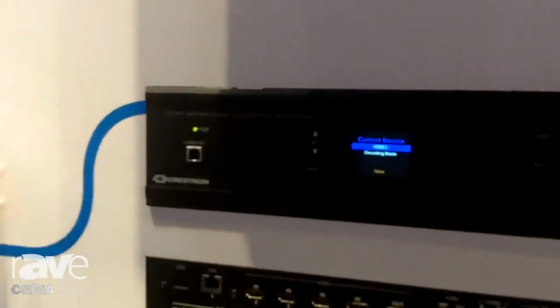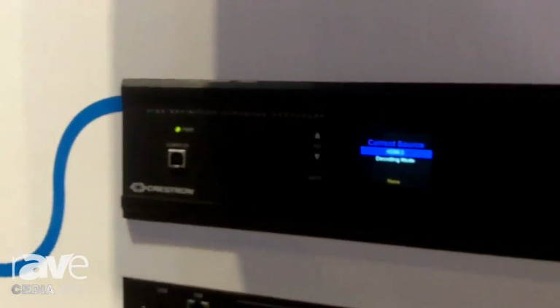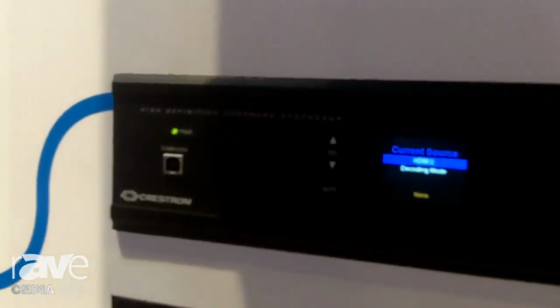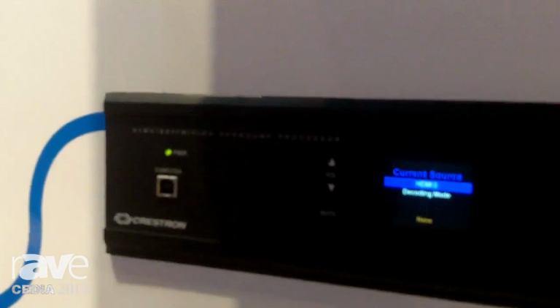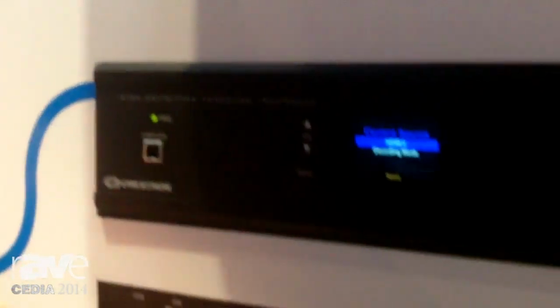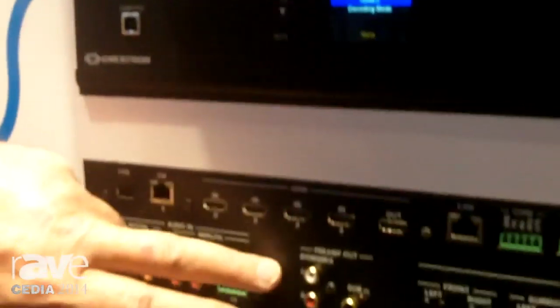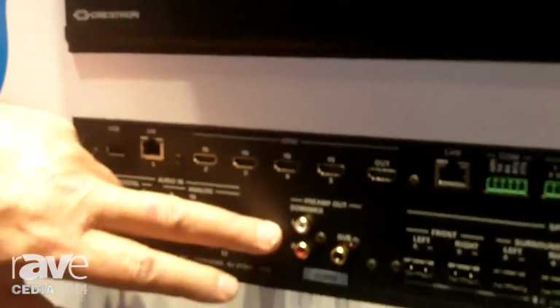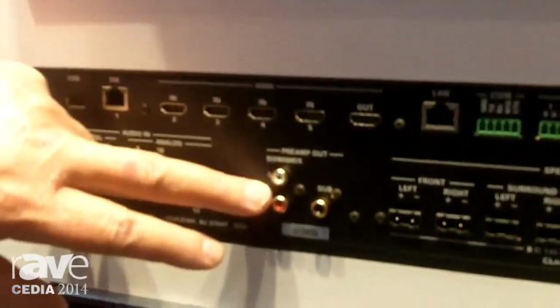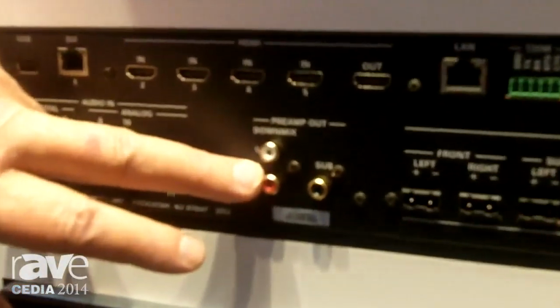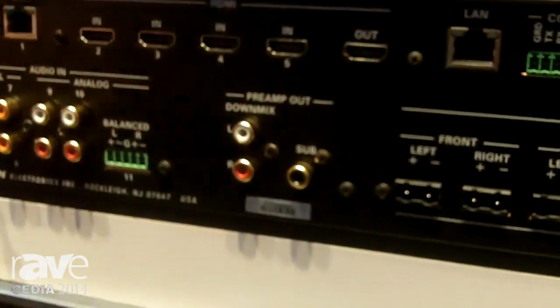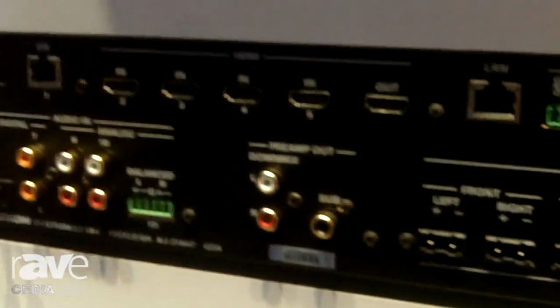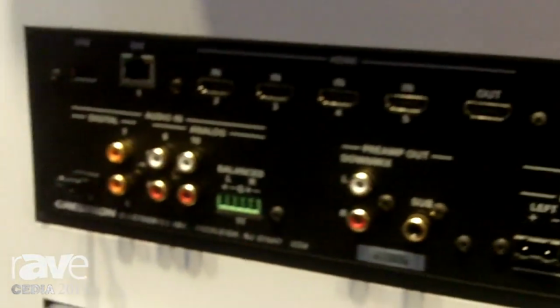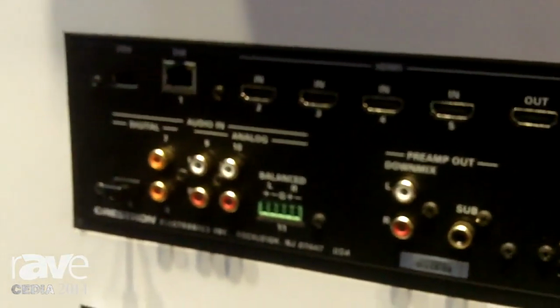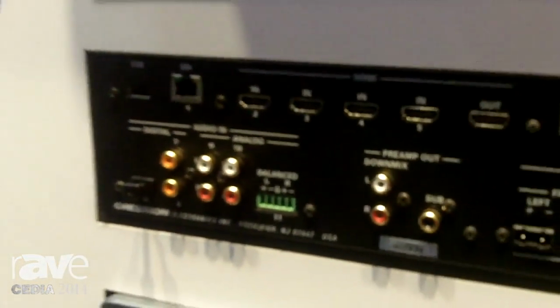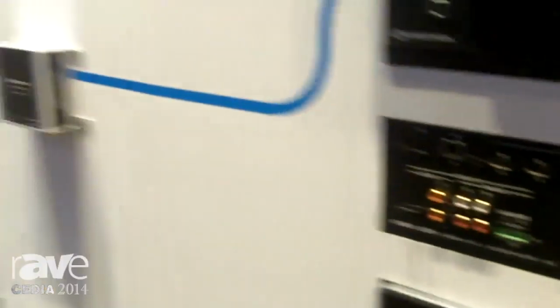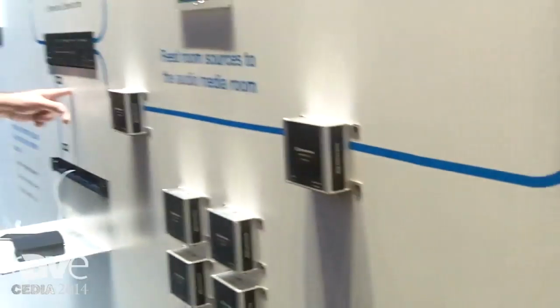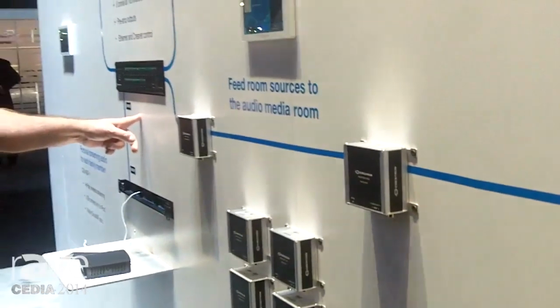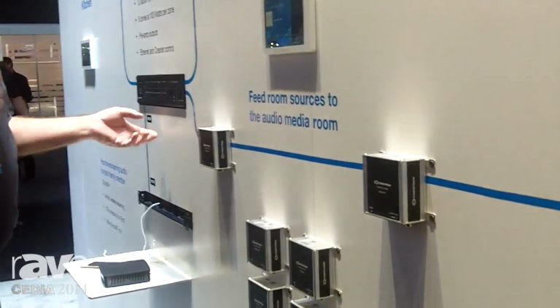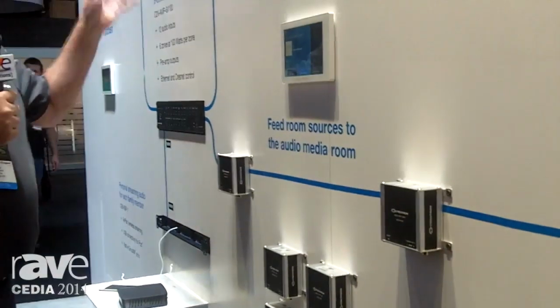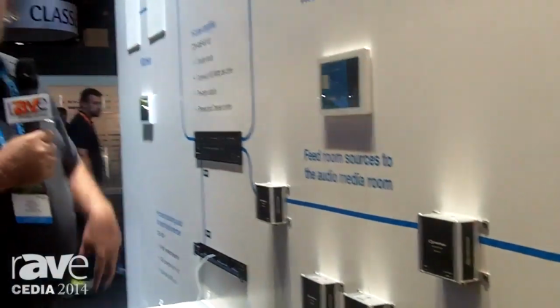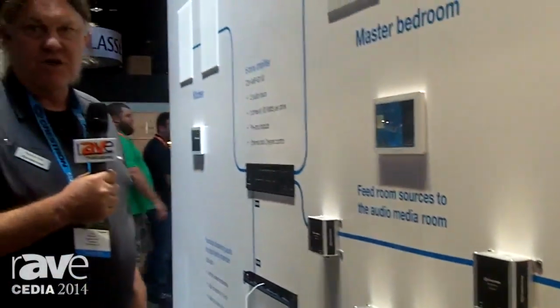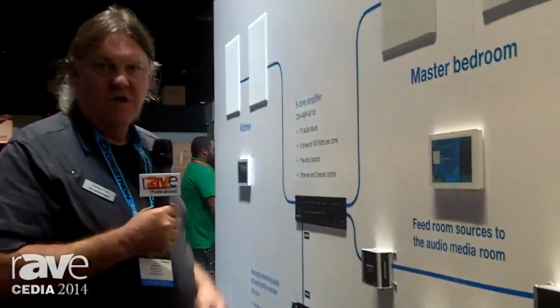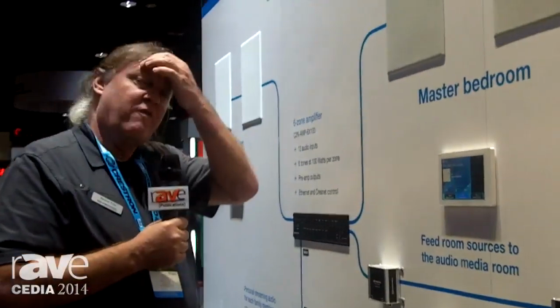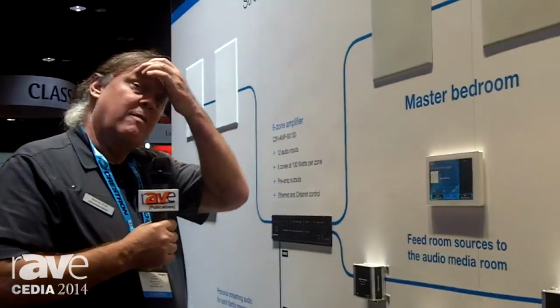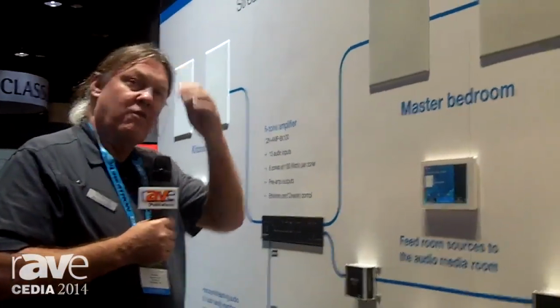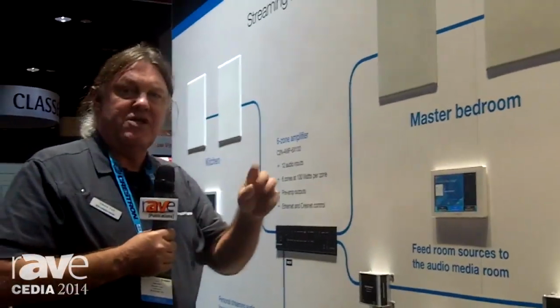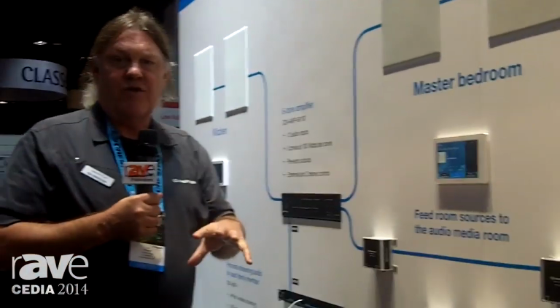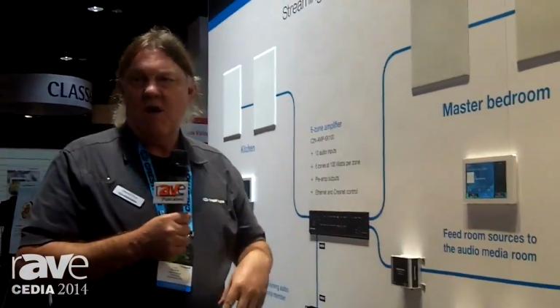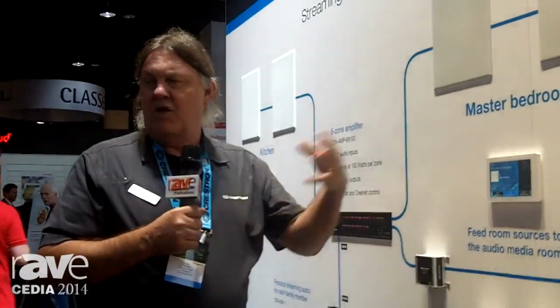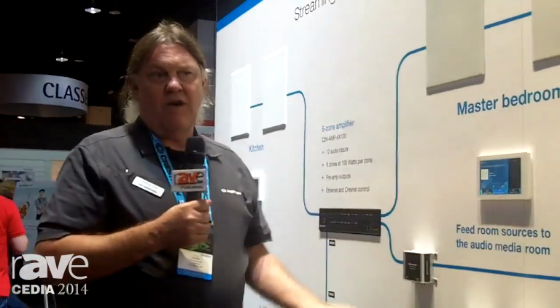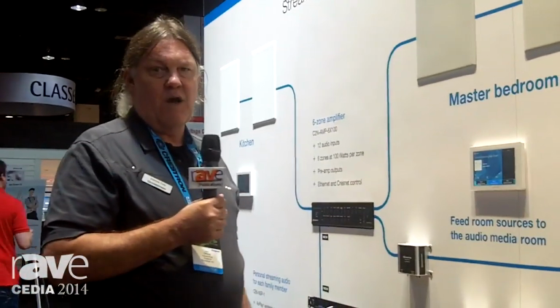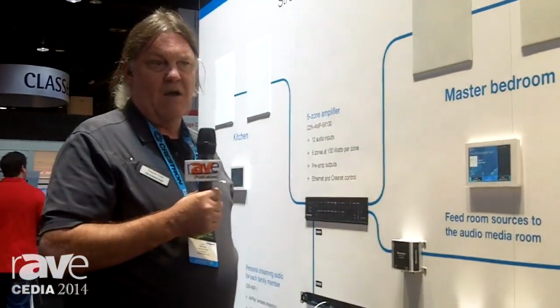You can also use these extenders to take a stereo down mix from your home theater and send it back to the audio distribution system and then send that around the house — sort of a party mode if you want to play stuff in your theater and then hear it everywhere in the house.